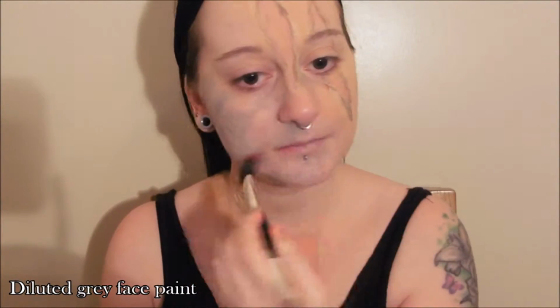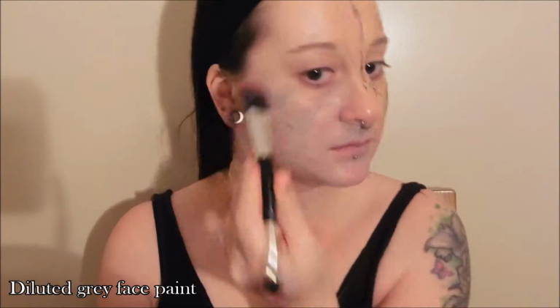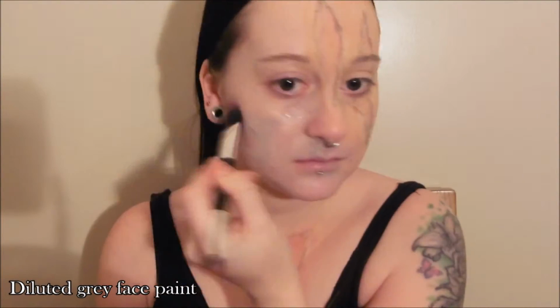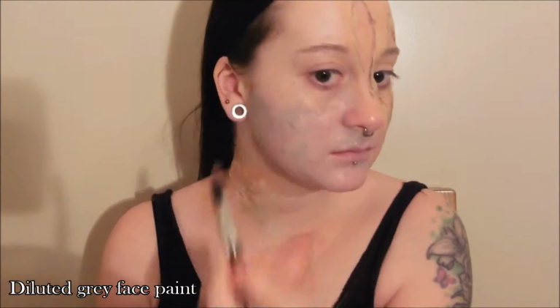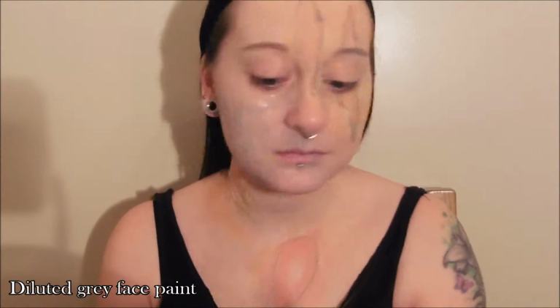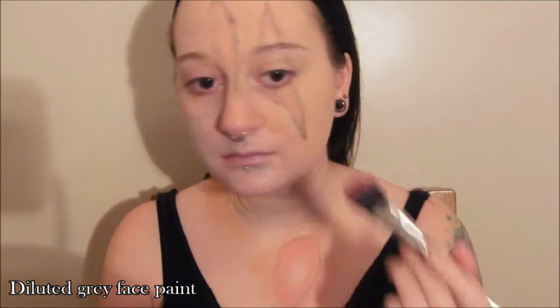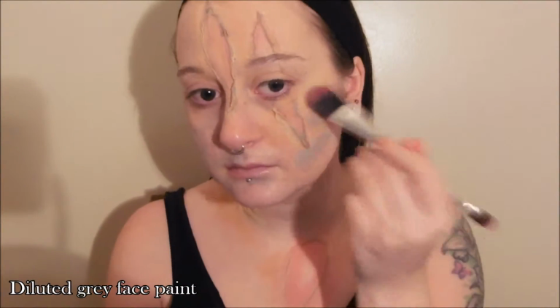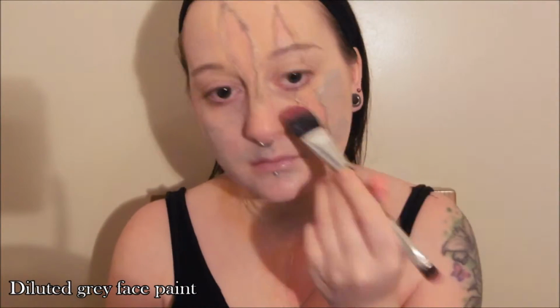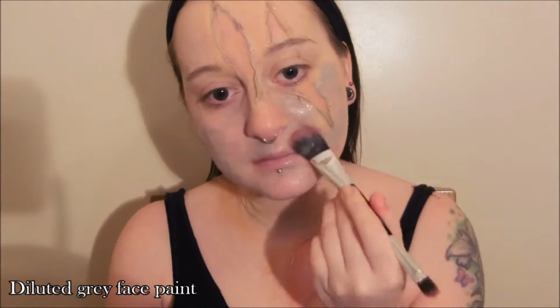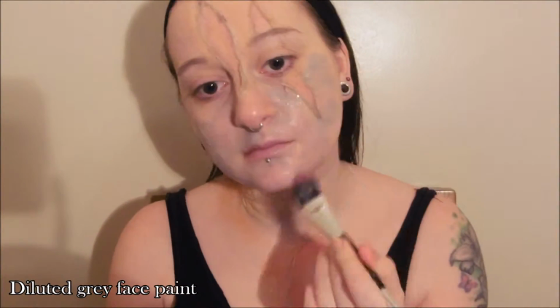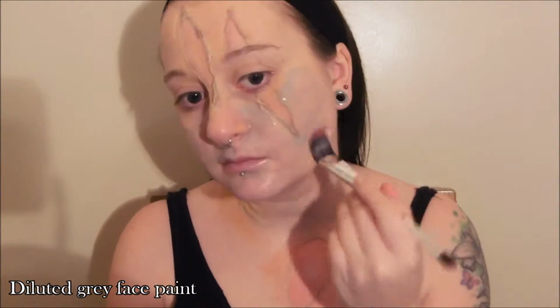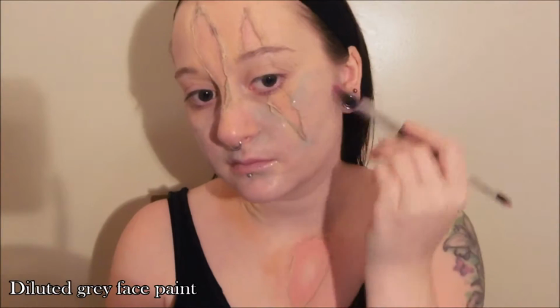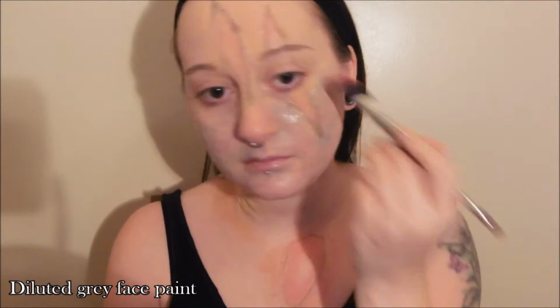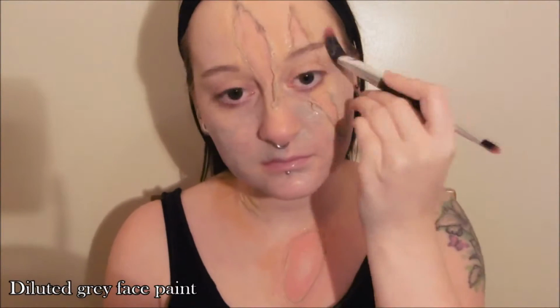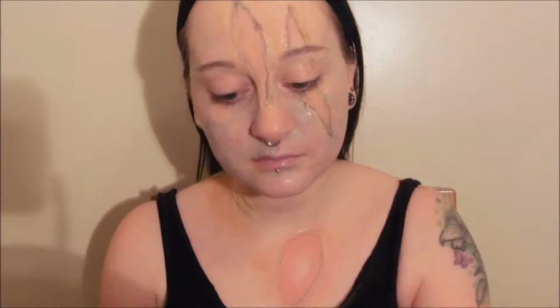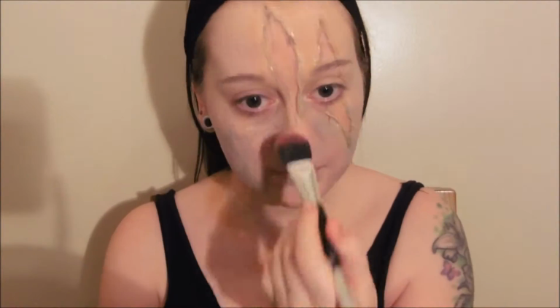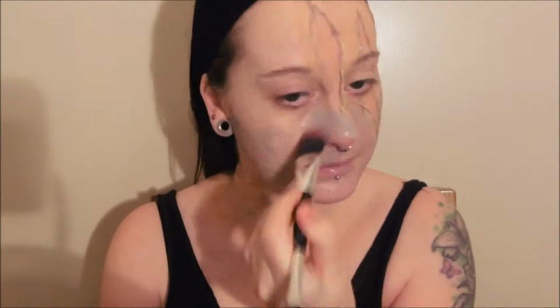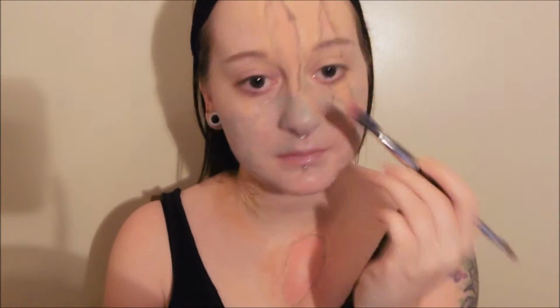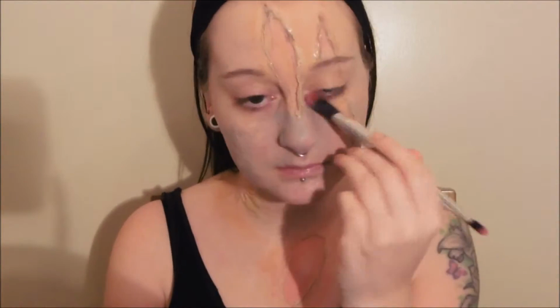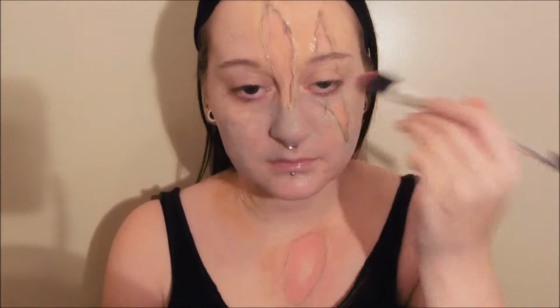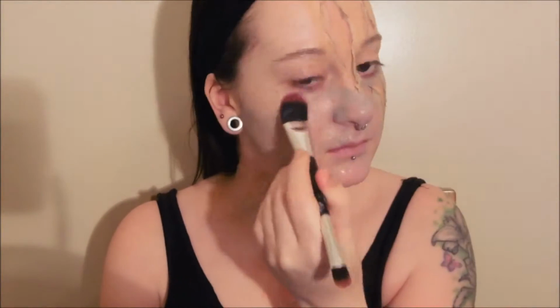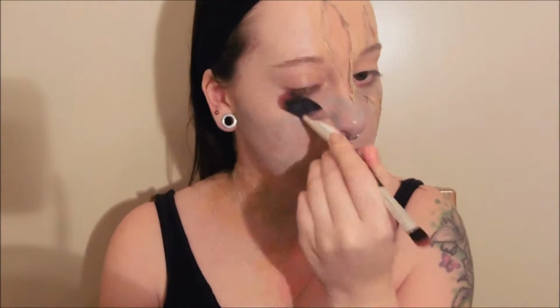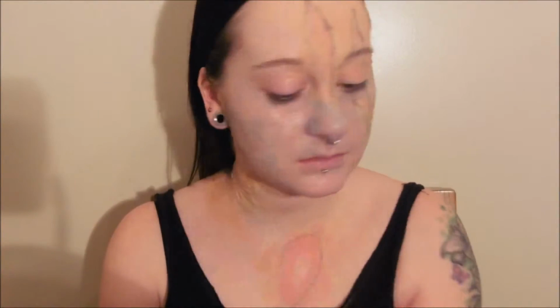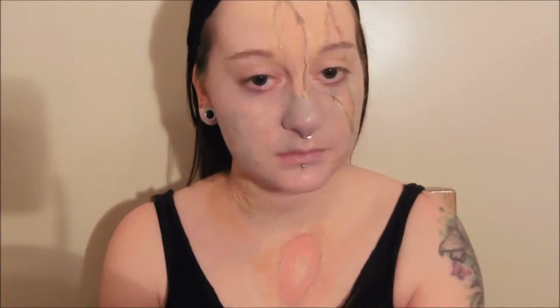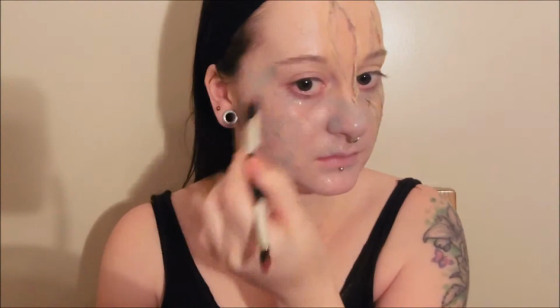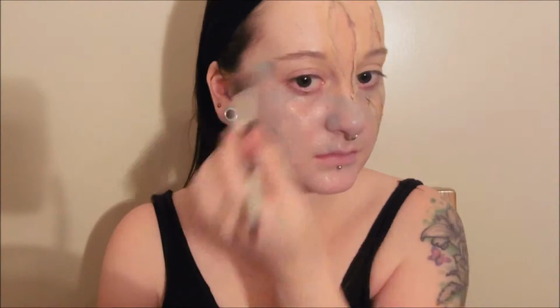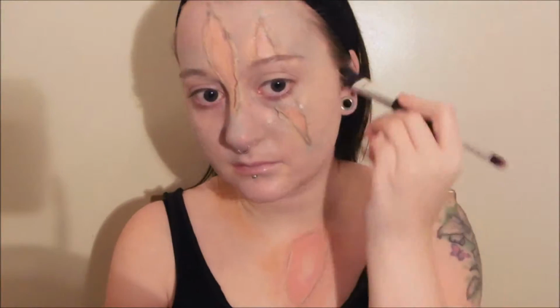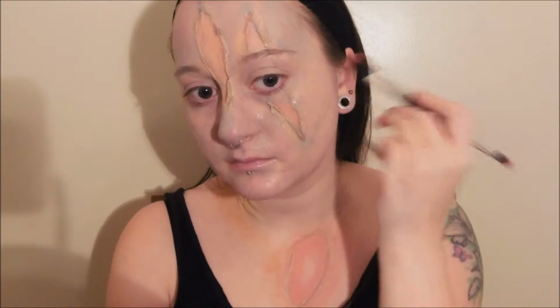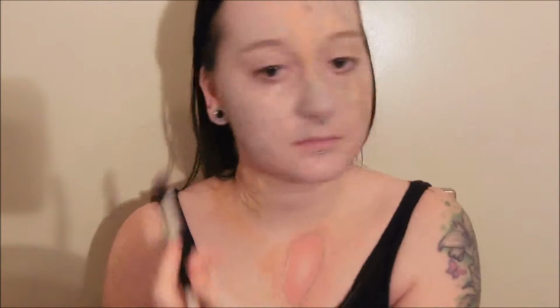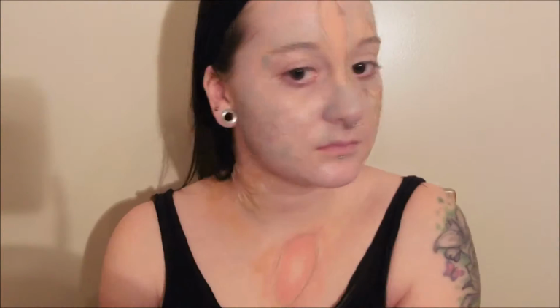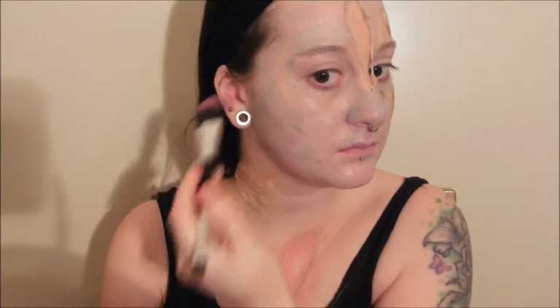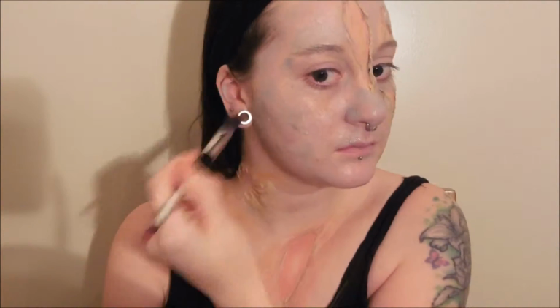Using a foundation brush or sponge, apply a very watery grey face paint all over the areas that you want to zombify and try to make it look patchy and uneven.